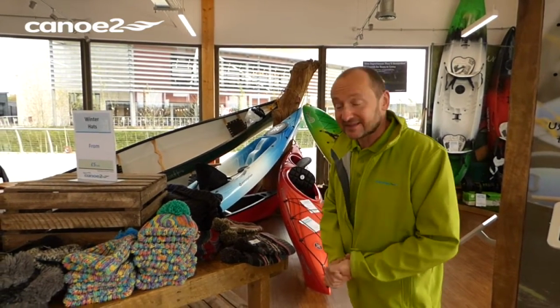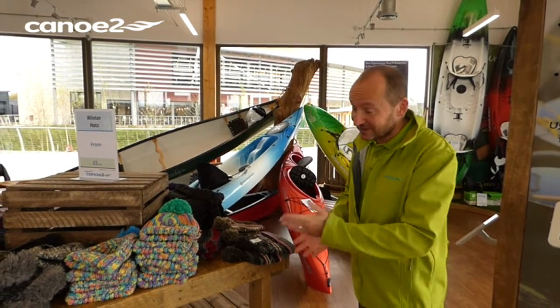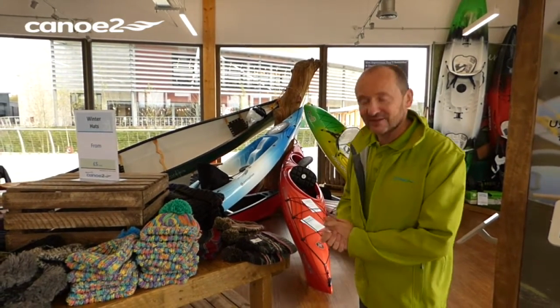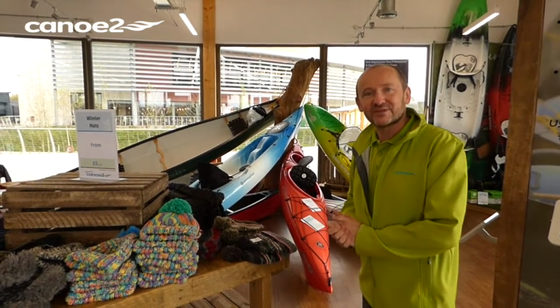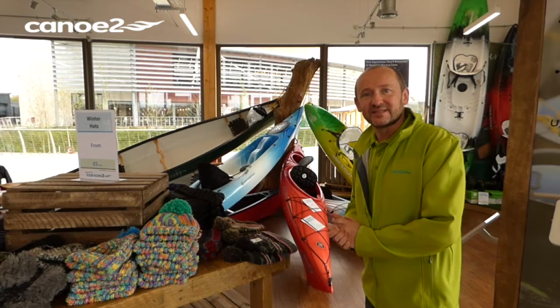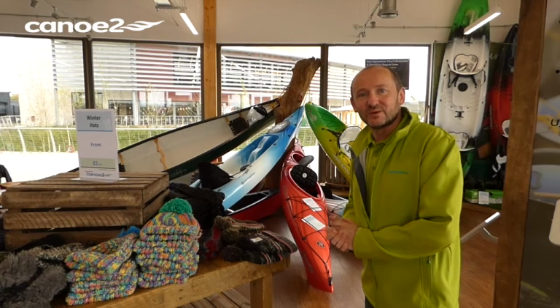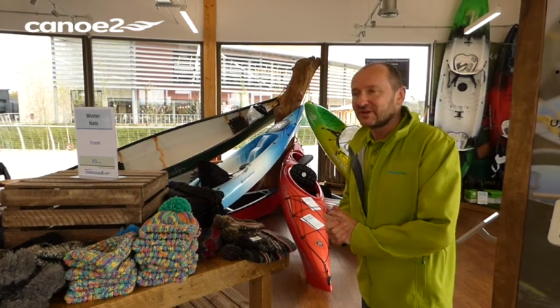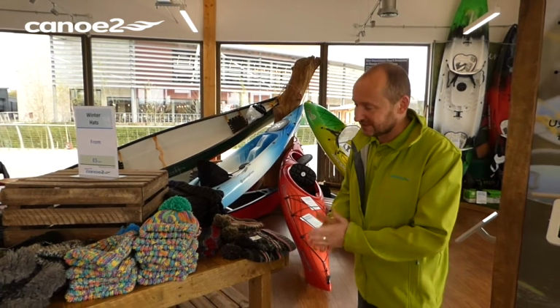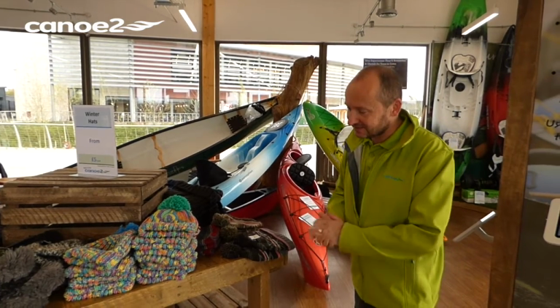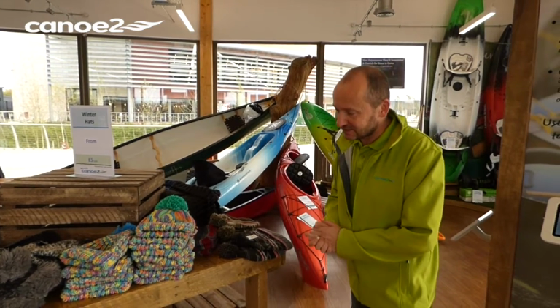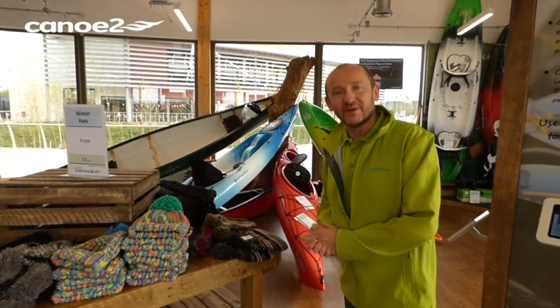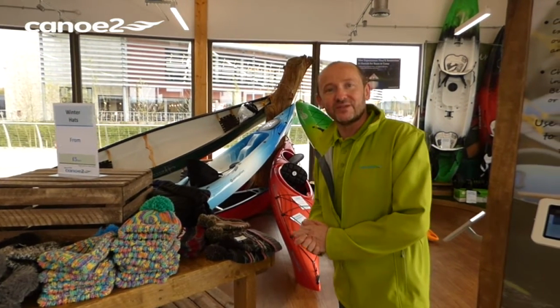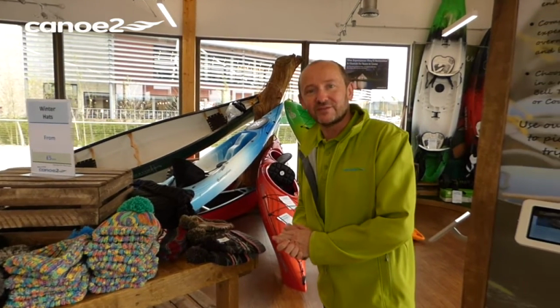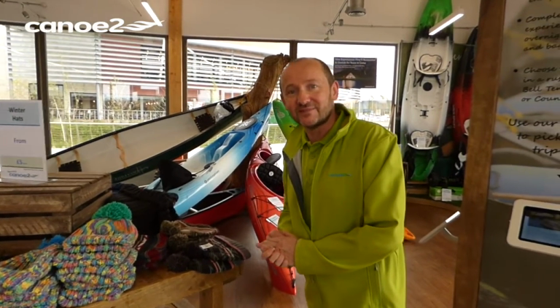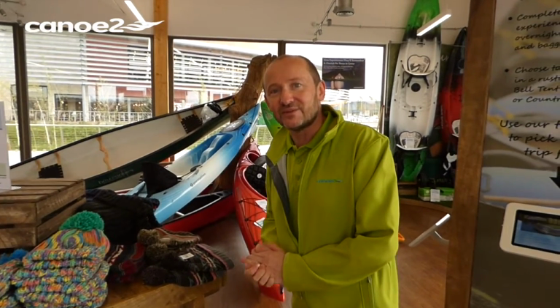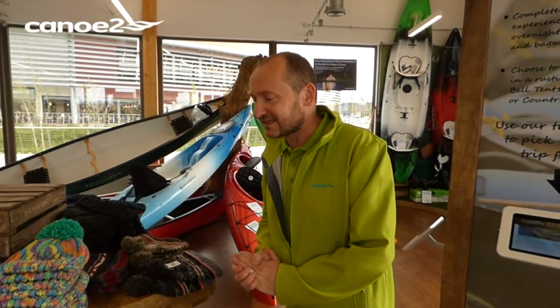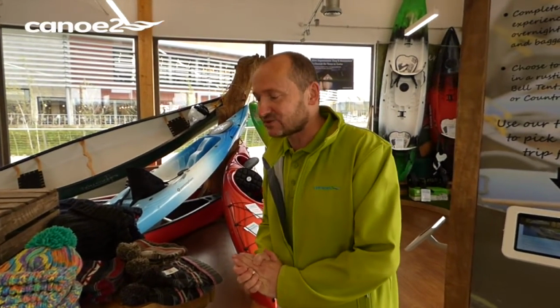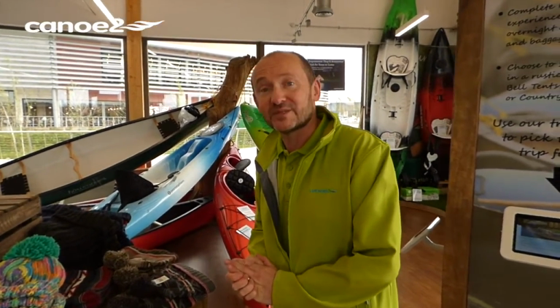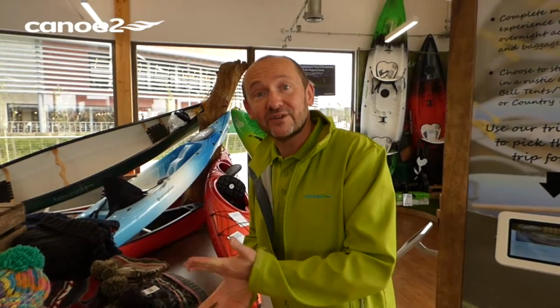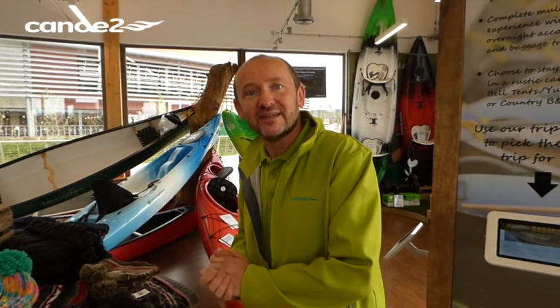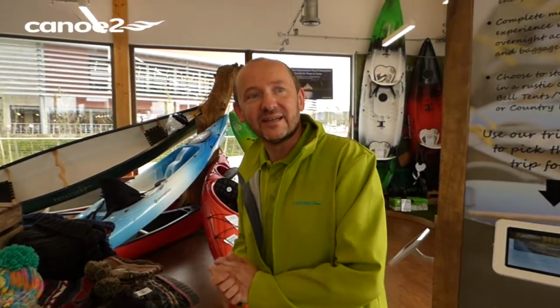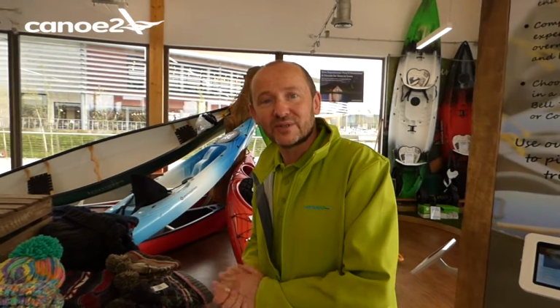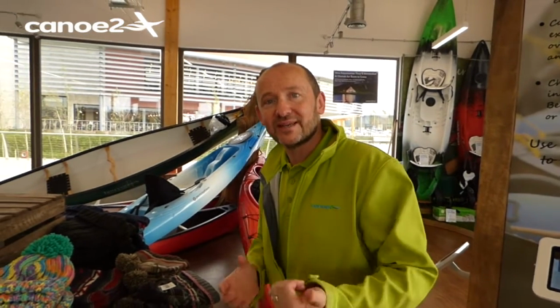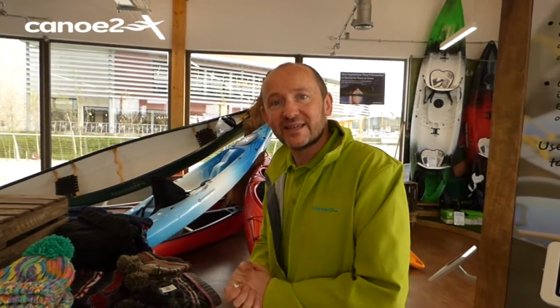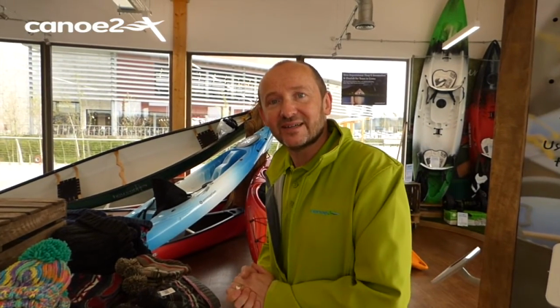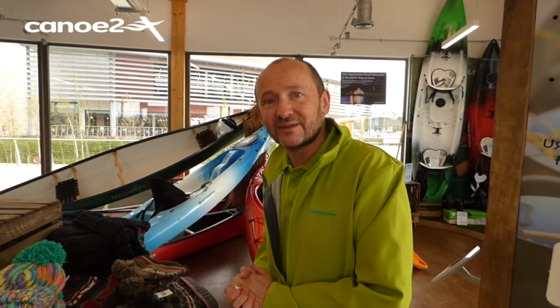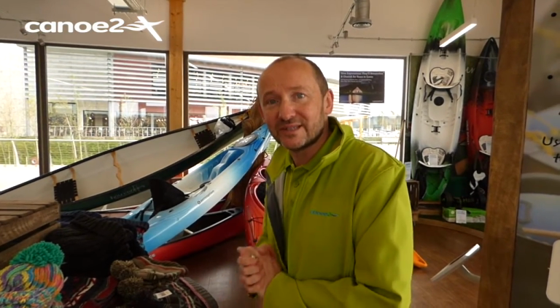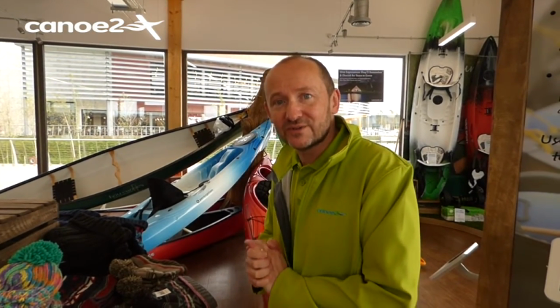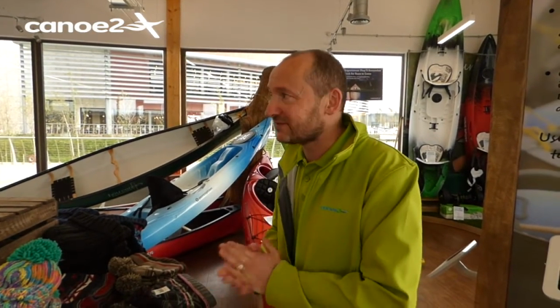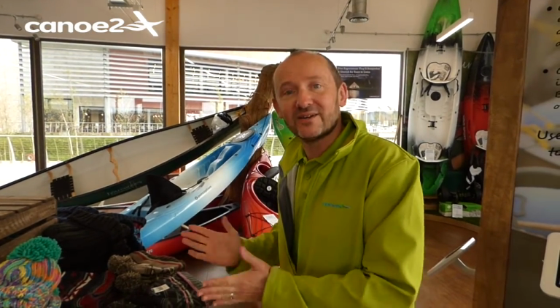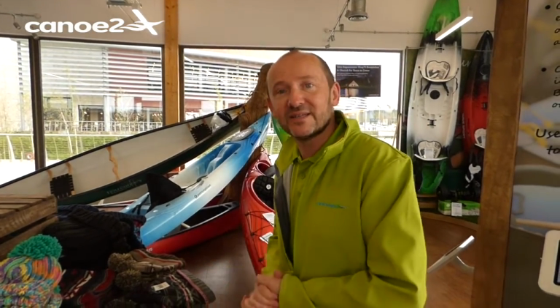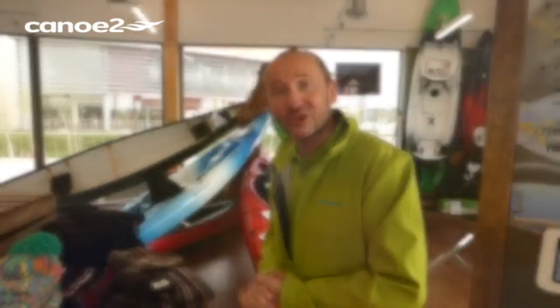And the great thing about the vouchers is, whilst you might have a particular use in mind when you give them, they can be used against trips on the river, trips on the lake, lake hire, or indeed used for any items here in the shop.